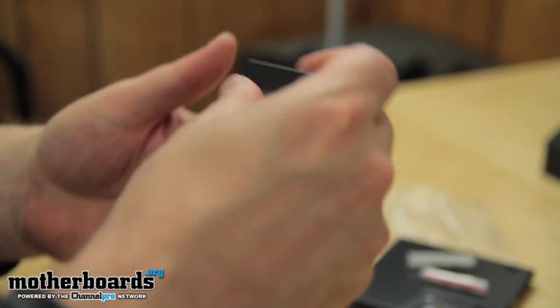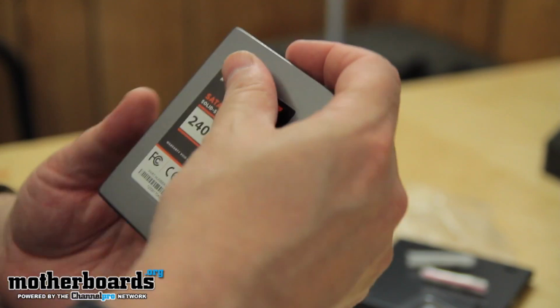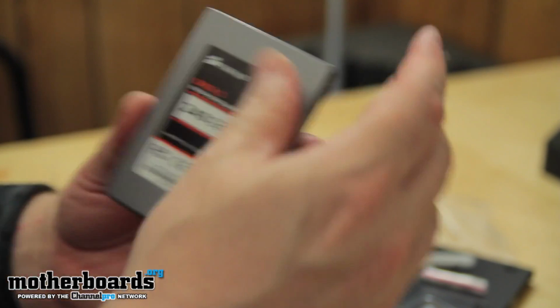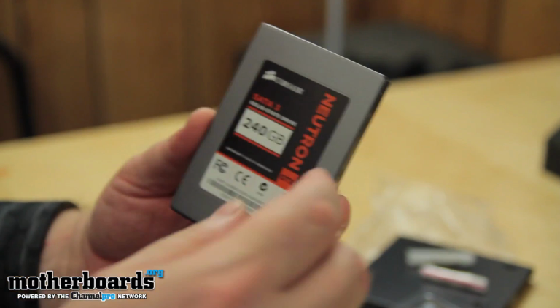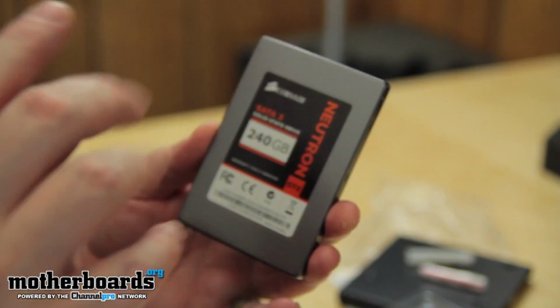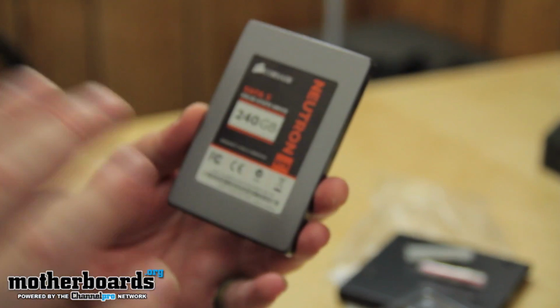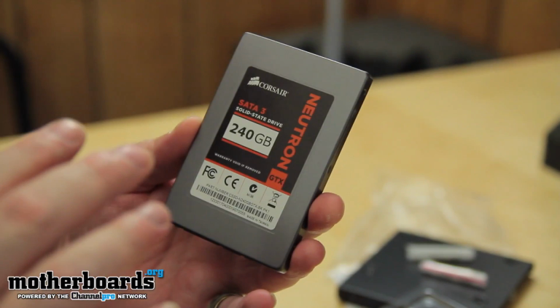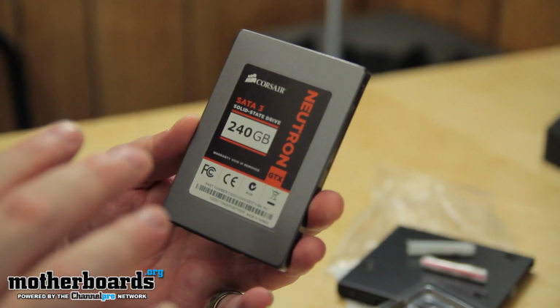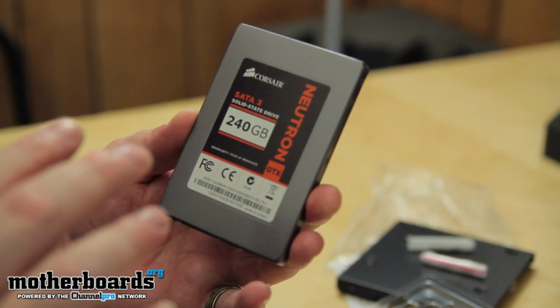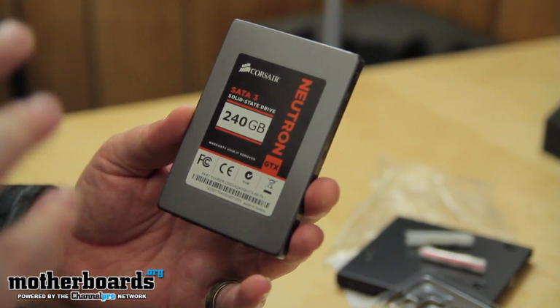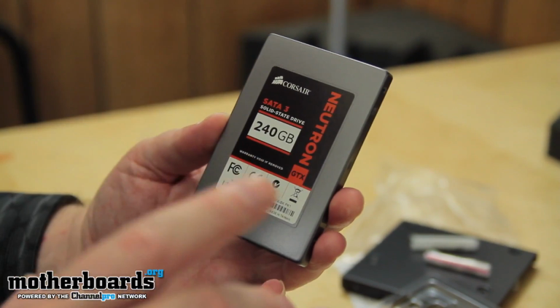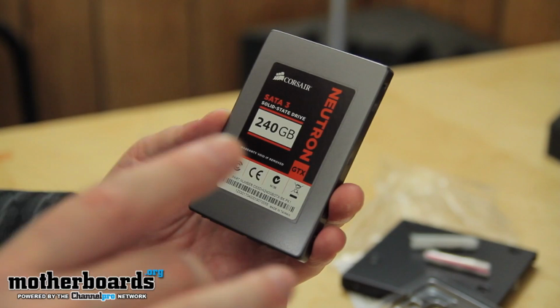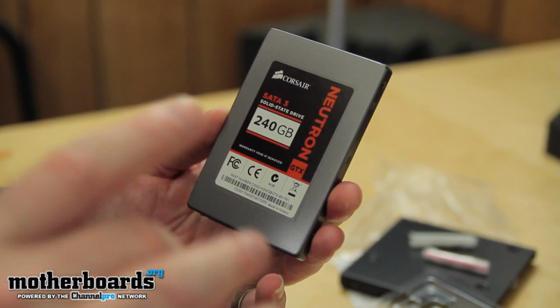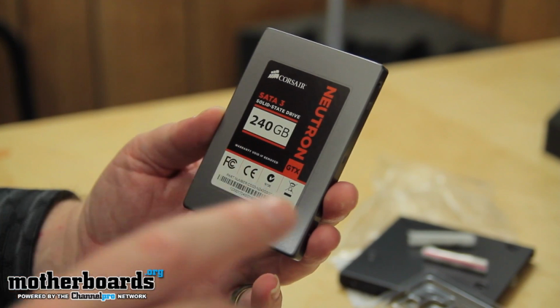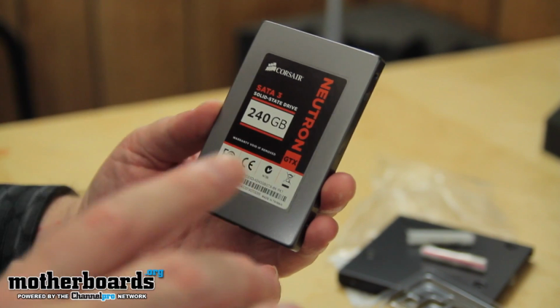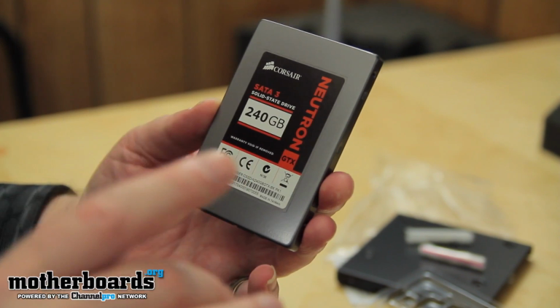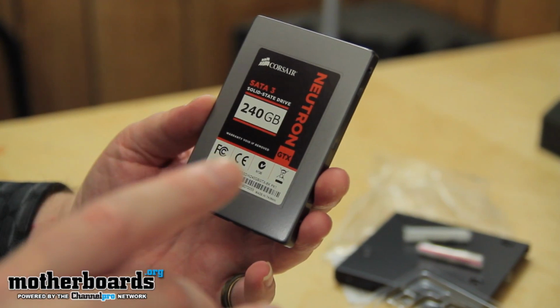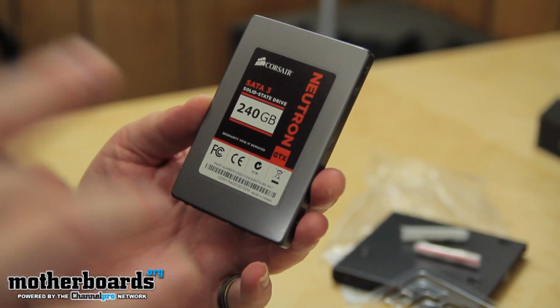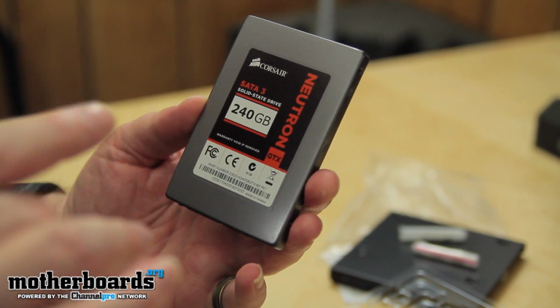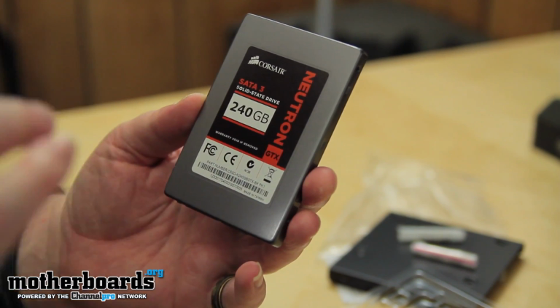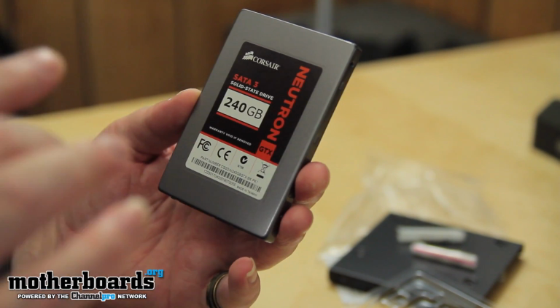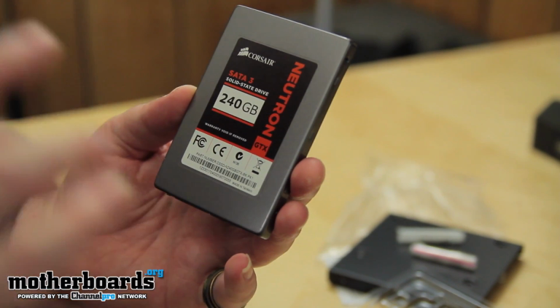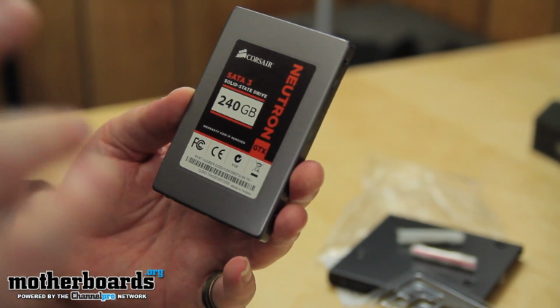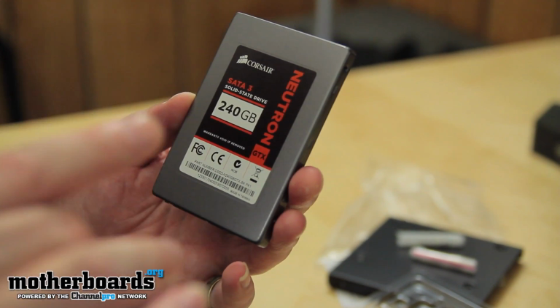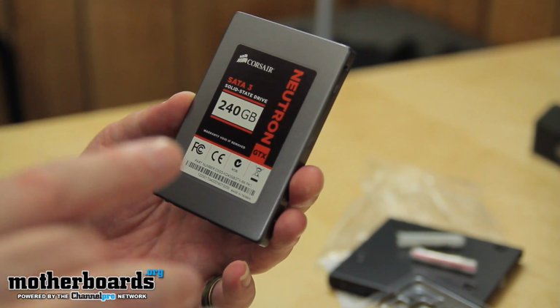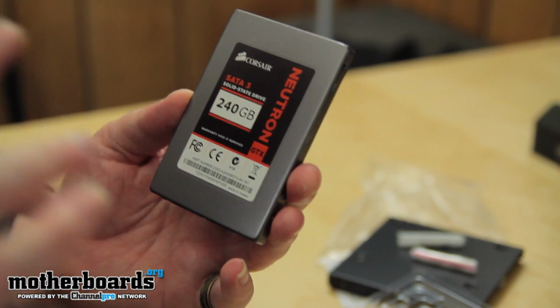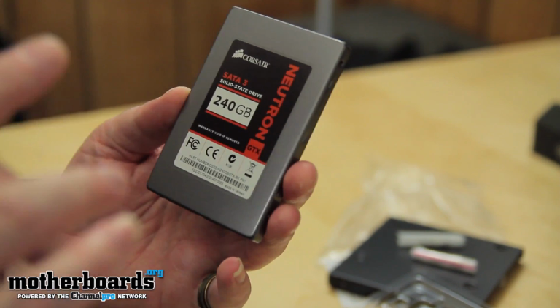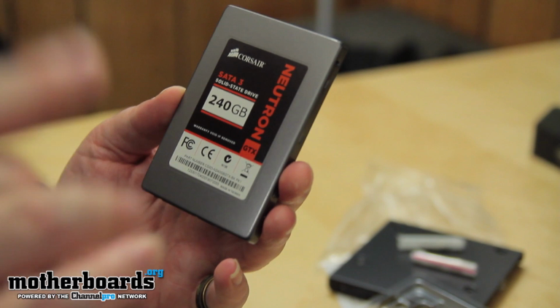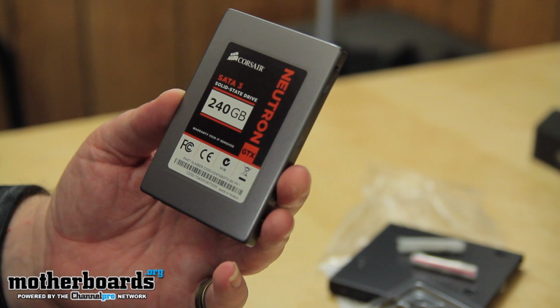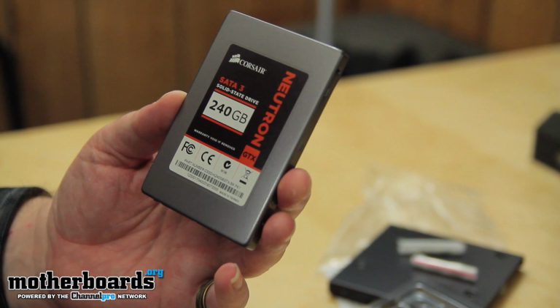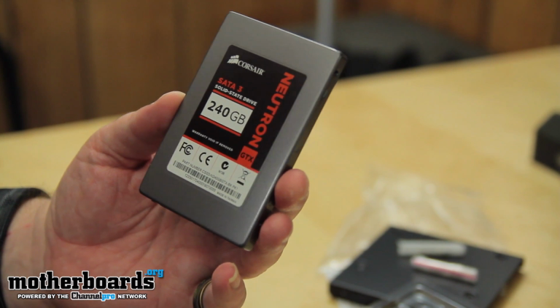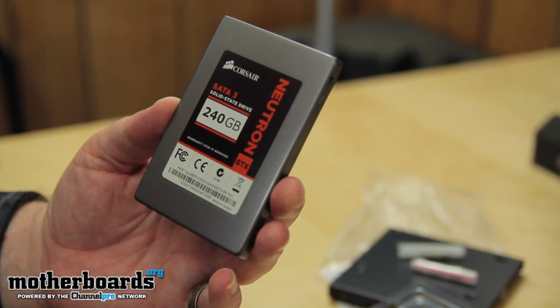I just have to tell you, this thing is really thin. Now that we've seen the basic features and what comes inside the box, let's jump in and actually see the performance of this drive and how it compares to the competition. Let's go.